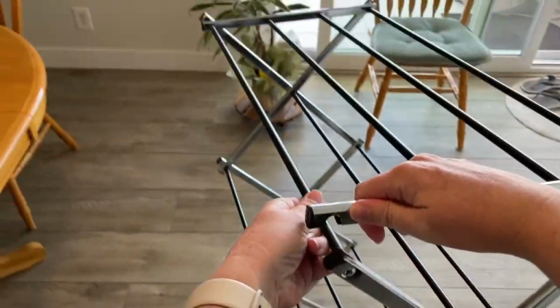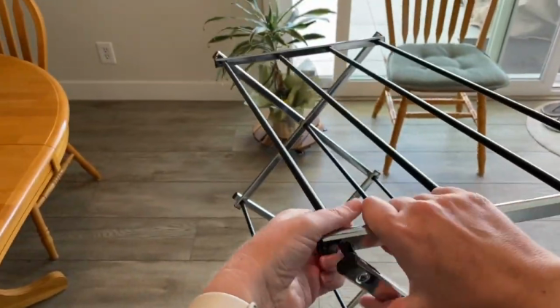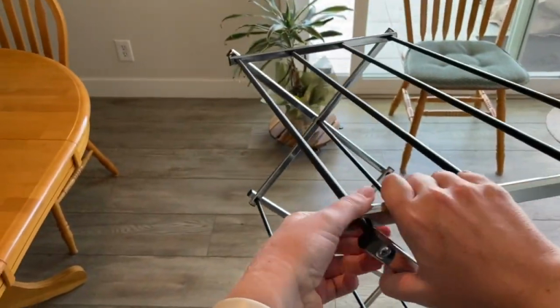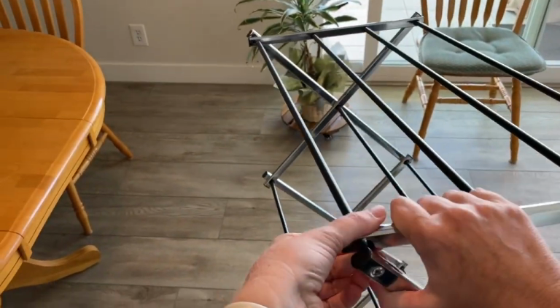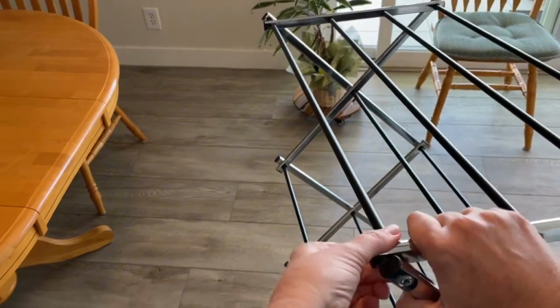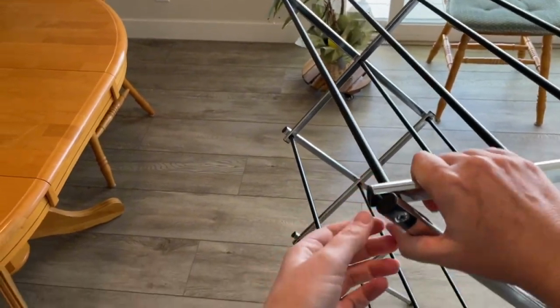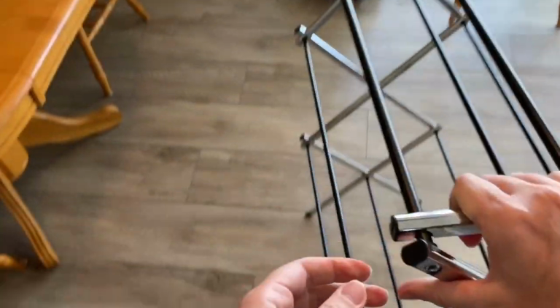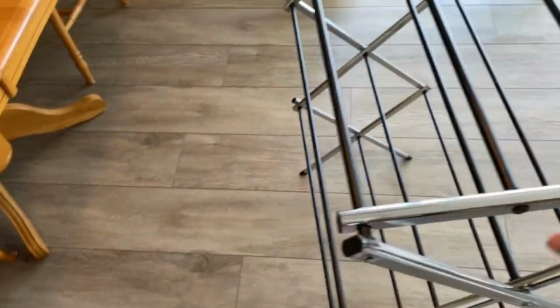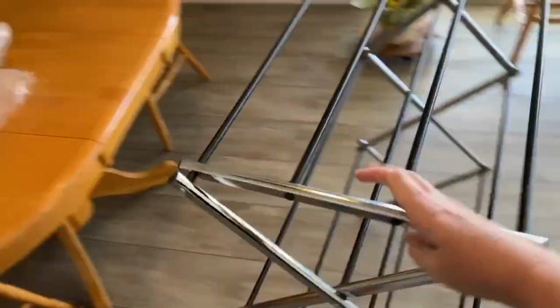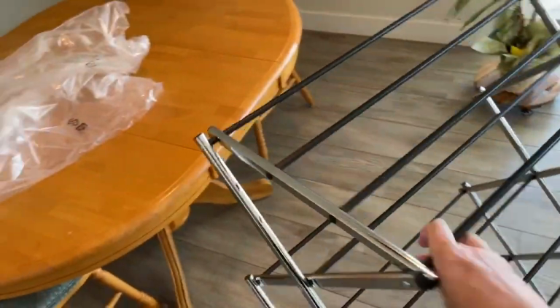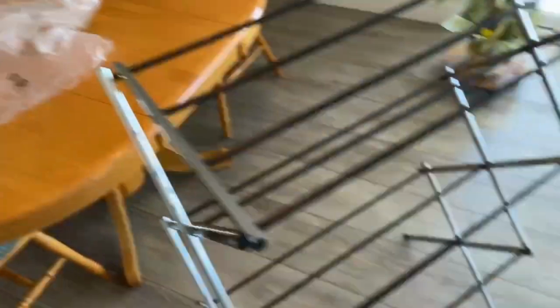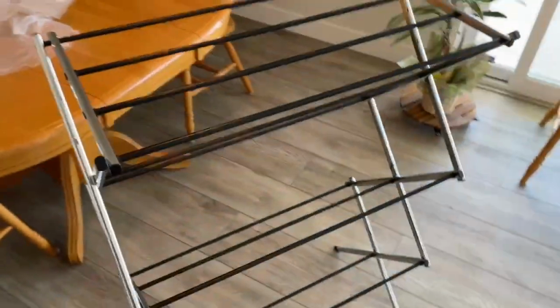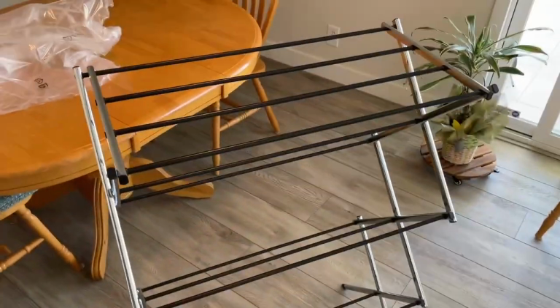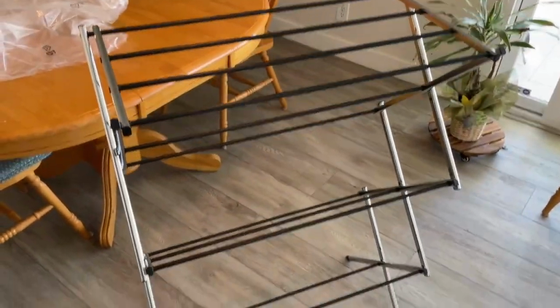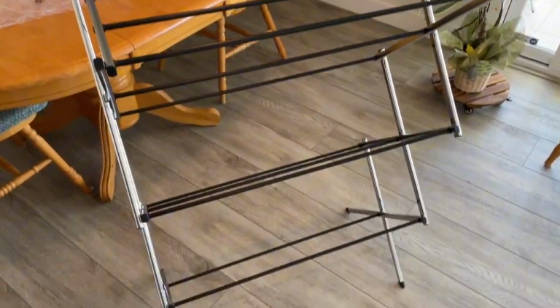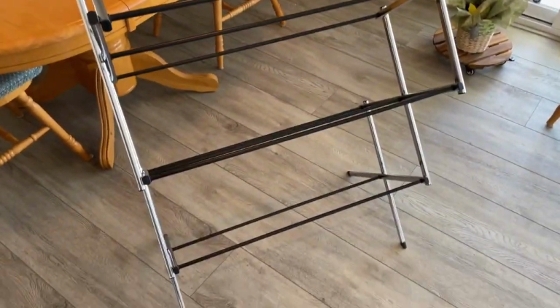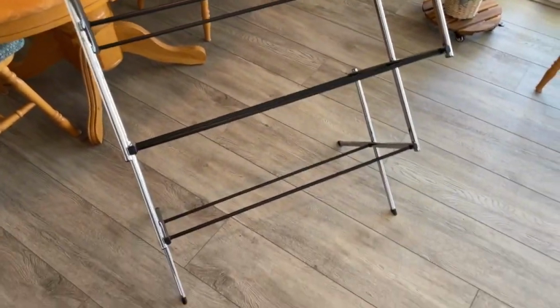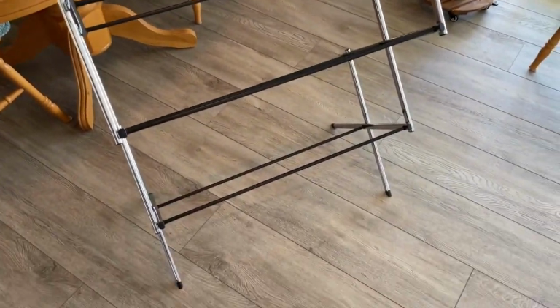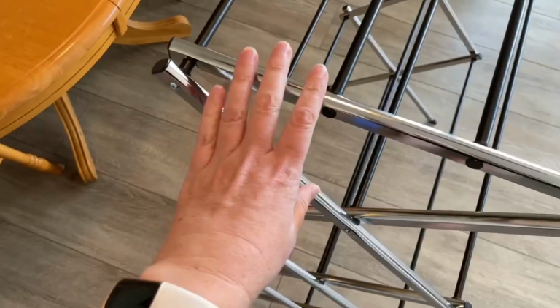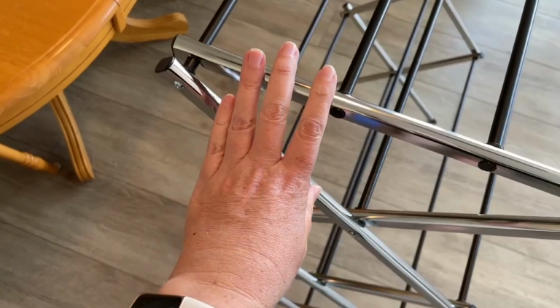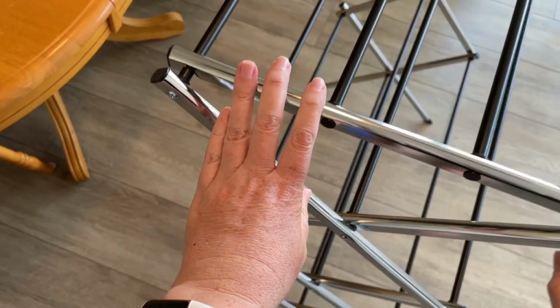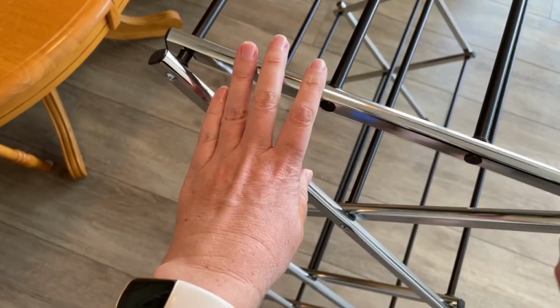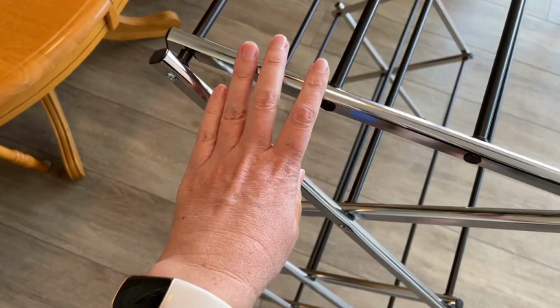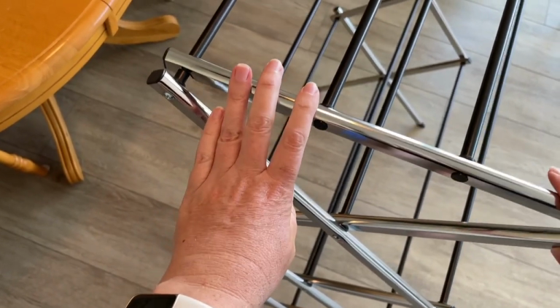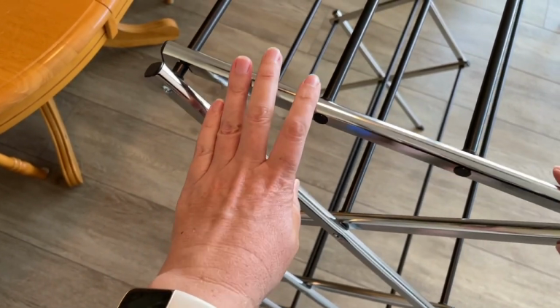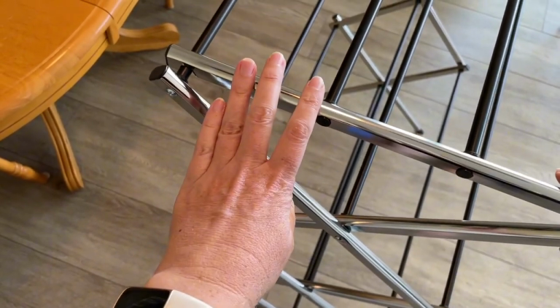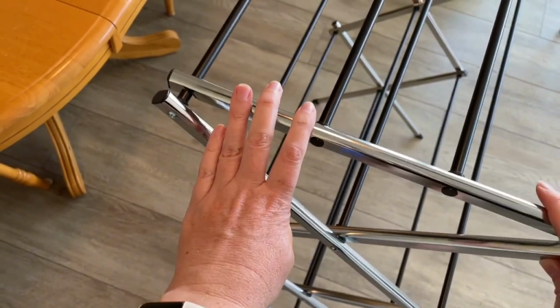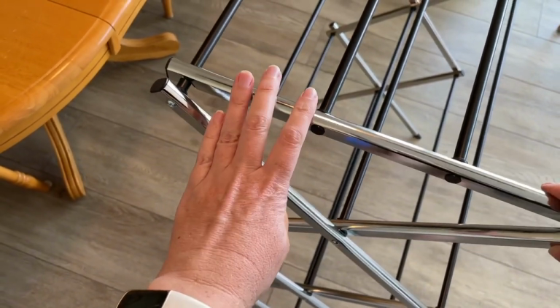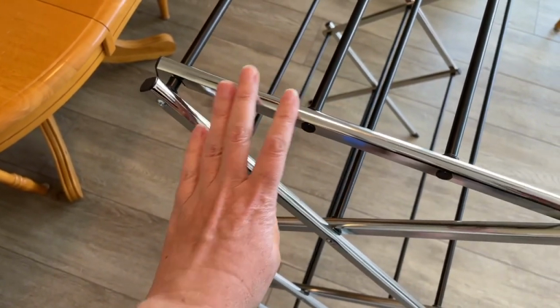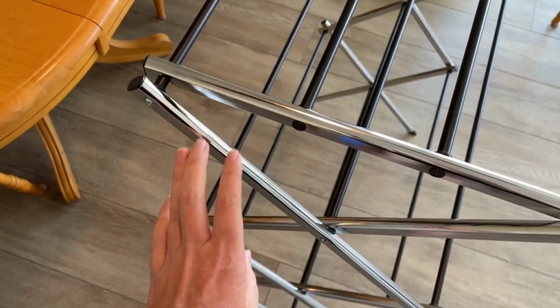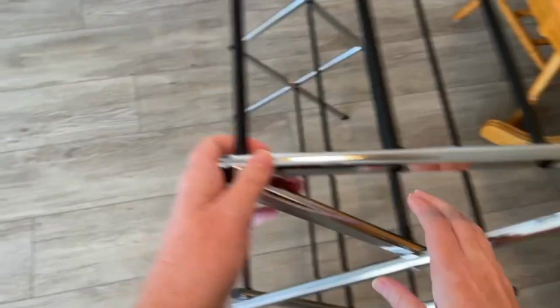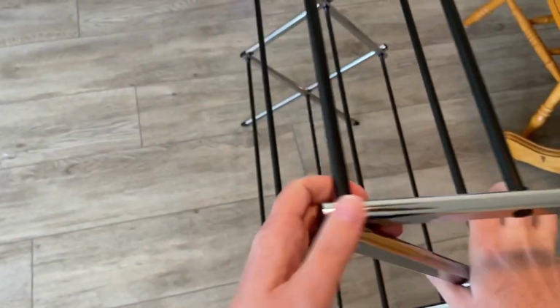I ordered it in the chrome color and the outside is chrome, but the bars are black. The next thing I noticed is you can press on it and it moves a little bit, so it can't carry too much weight.